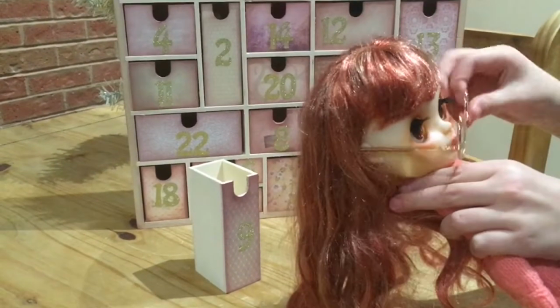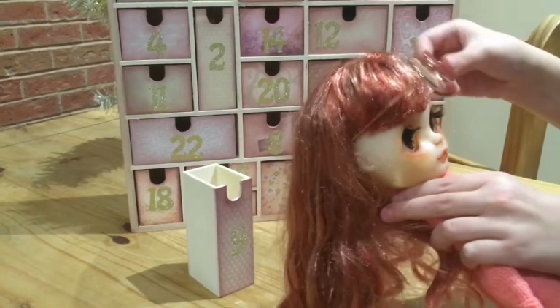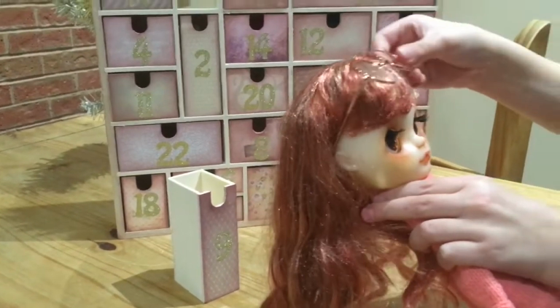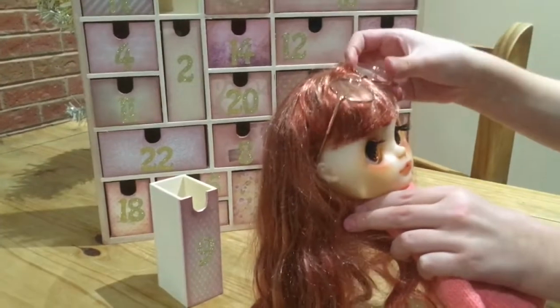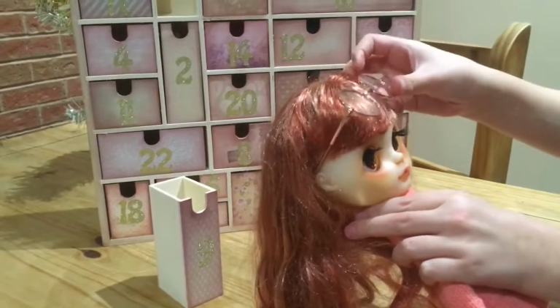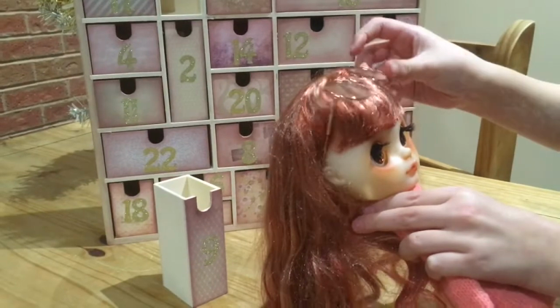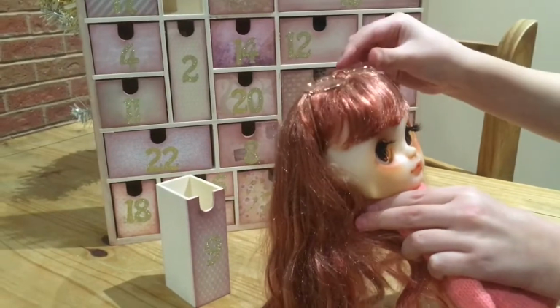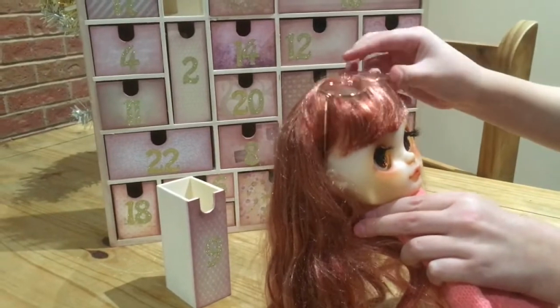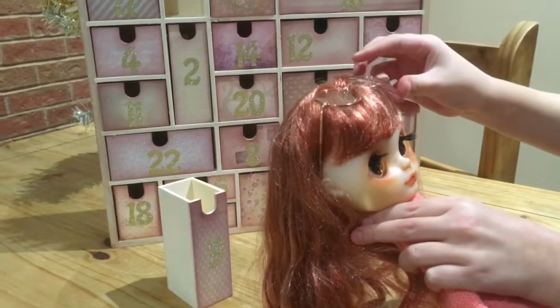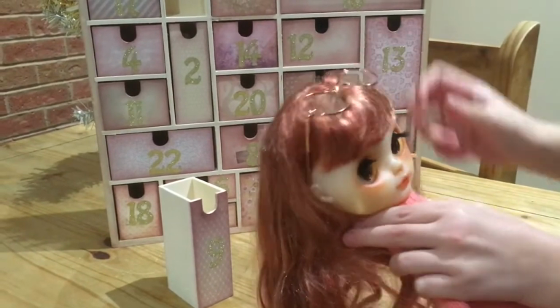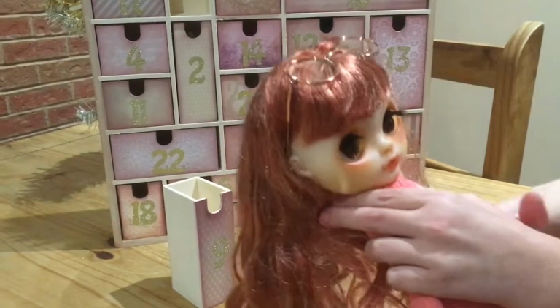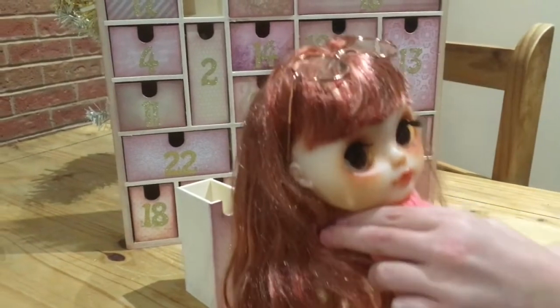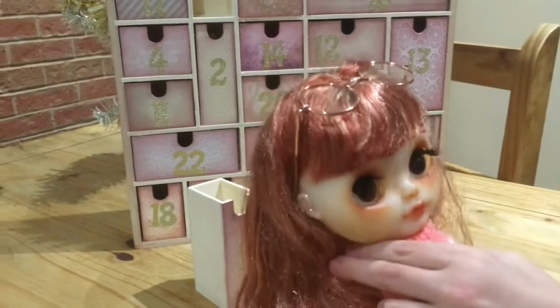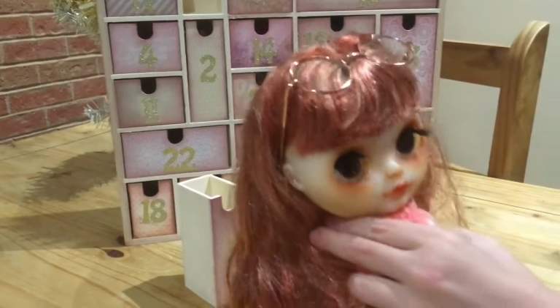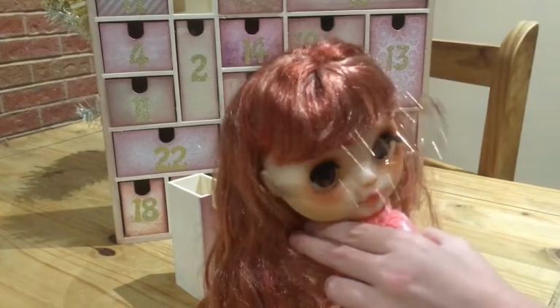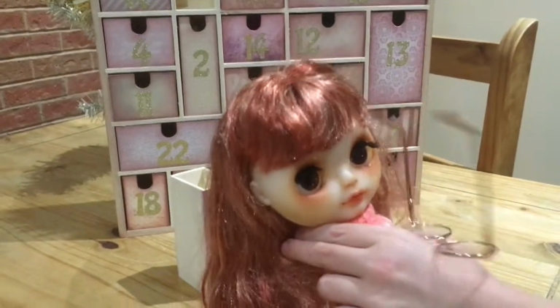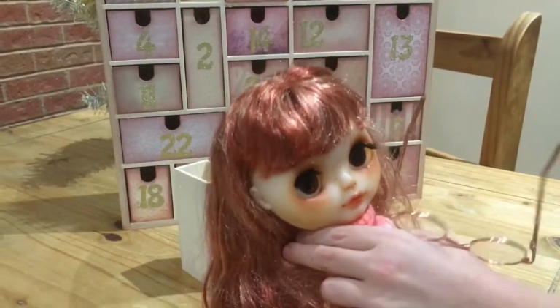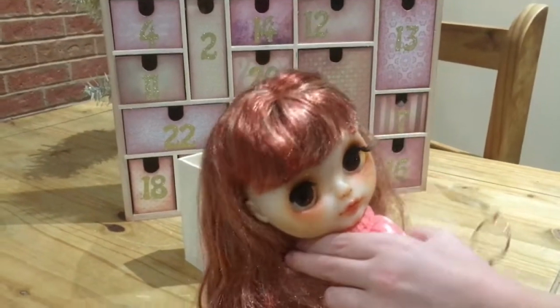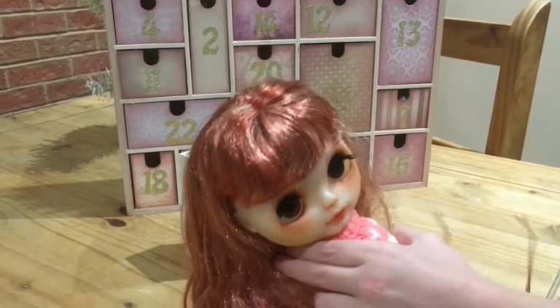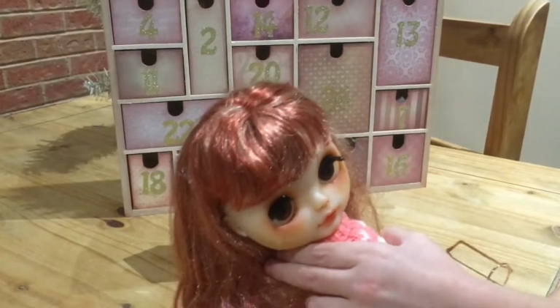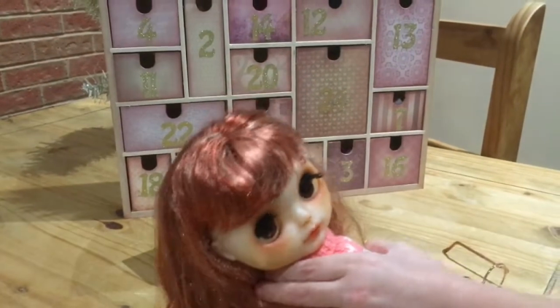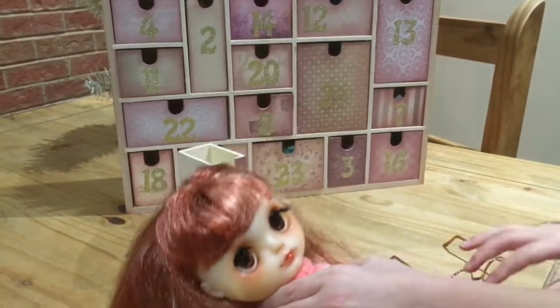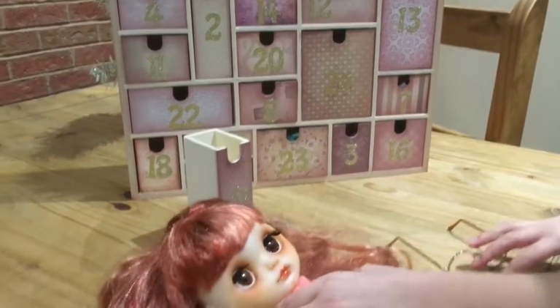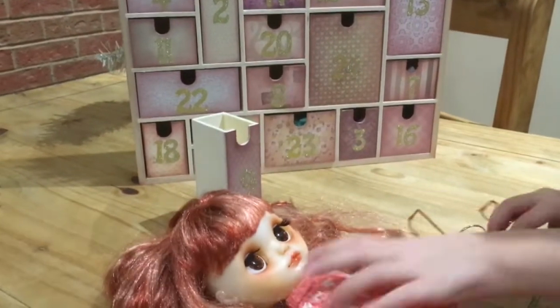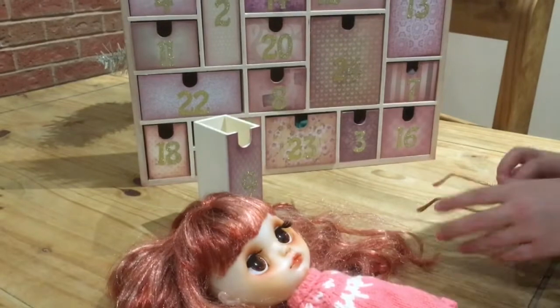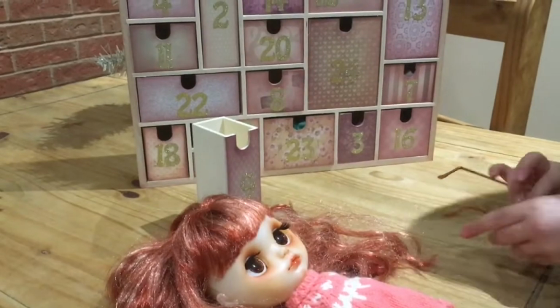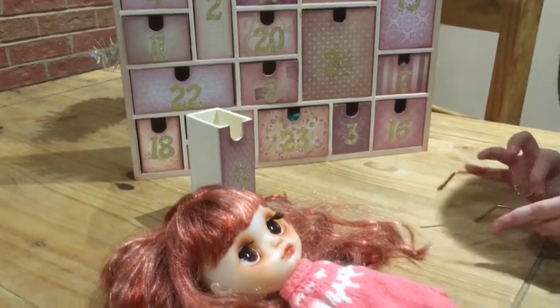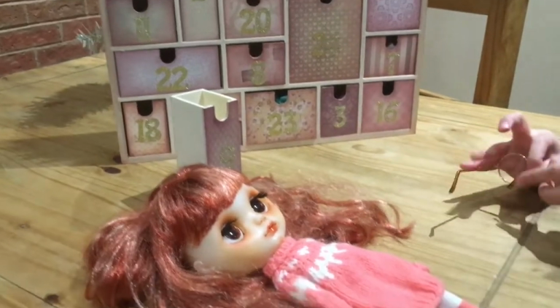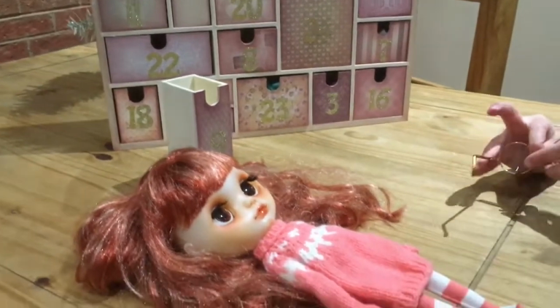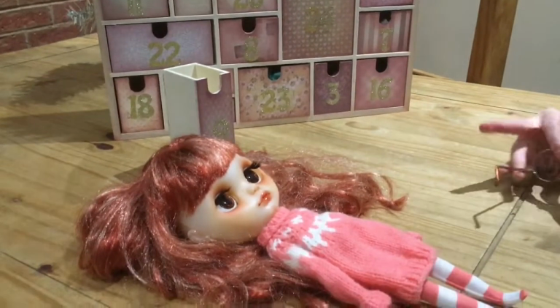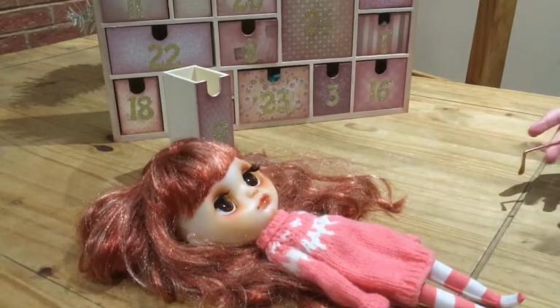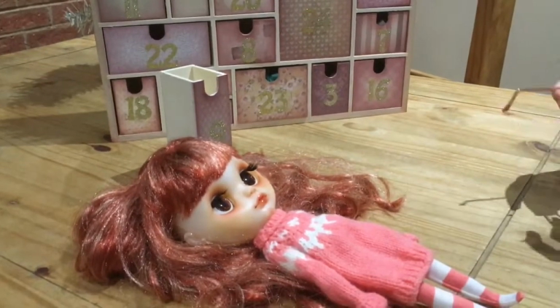We'll have to dress her up and see what she looks like with a different outfit on those. Super. Oh, marbles. A little bit wiggly.